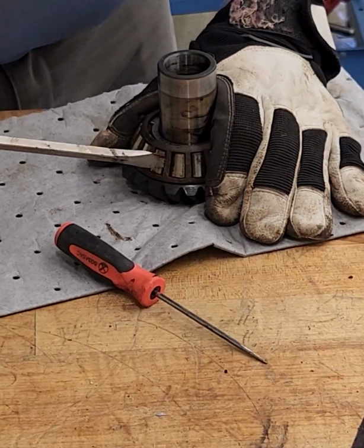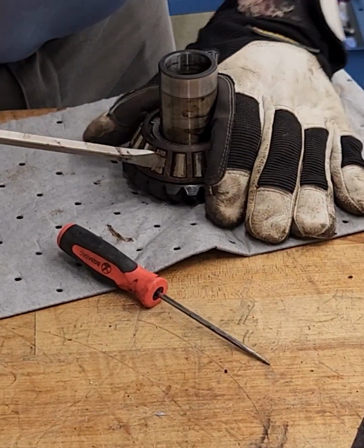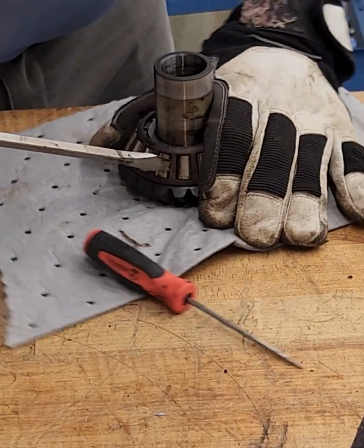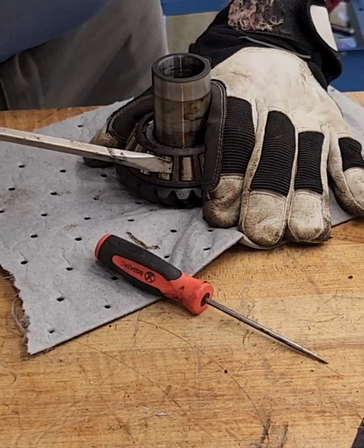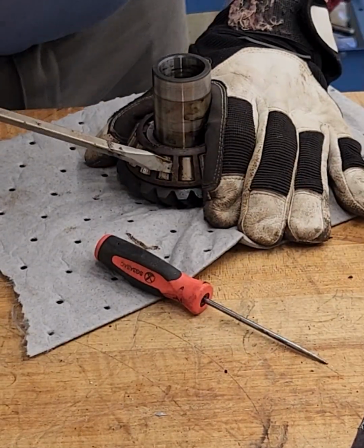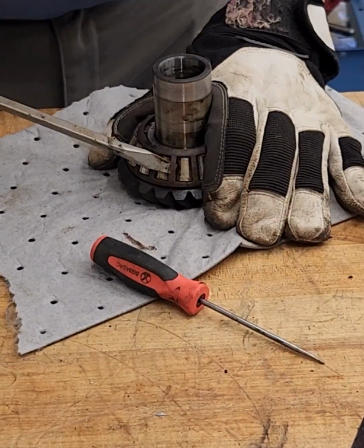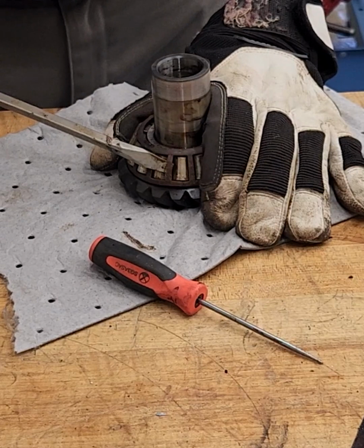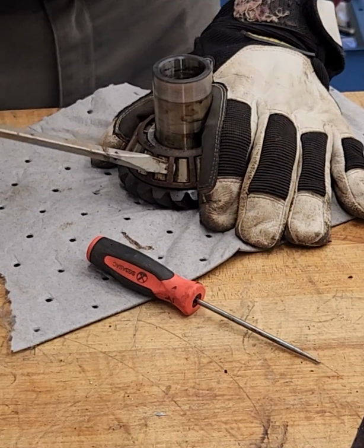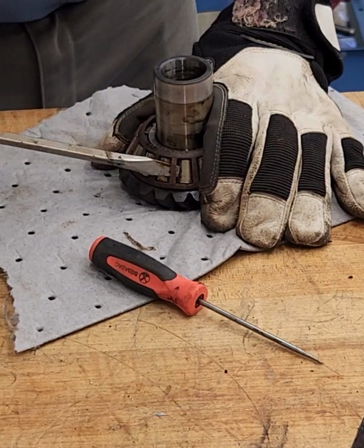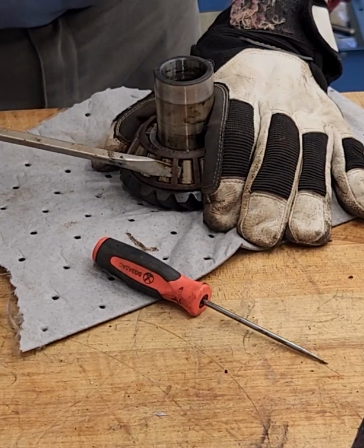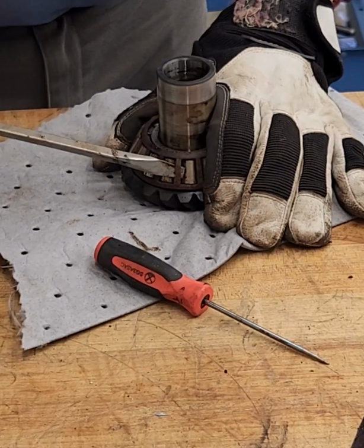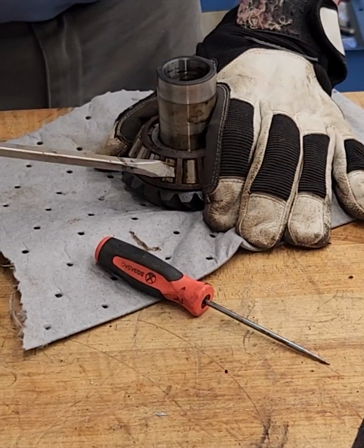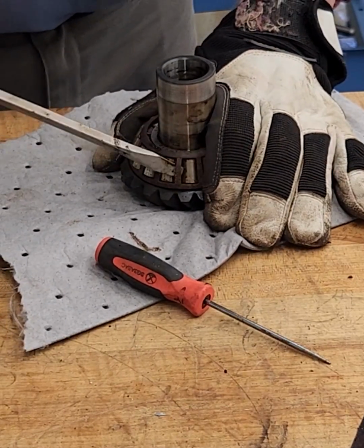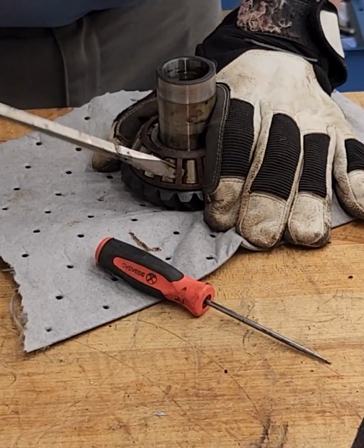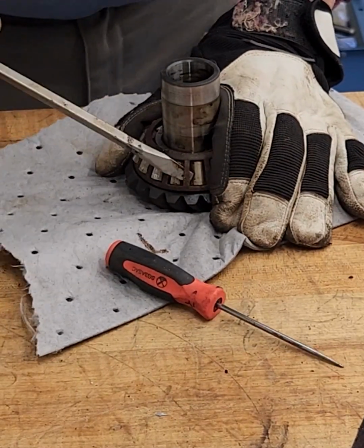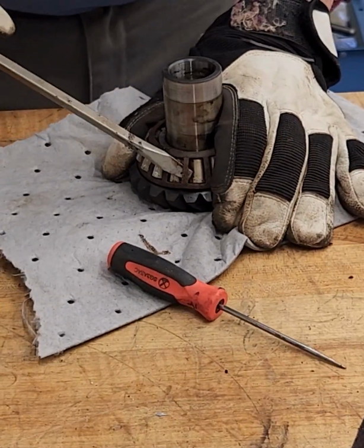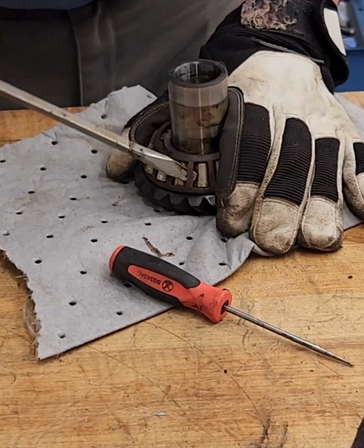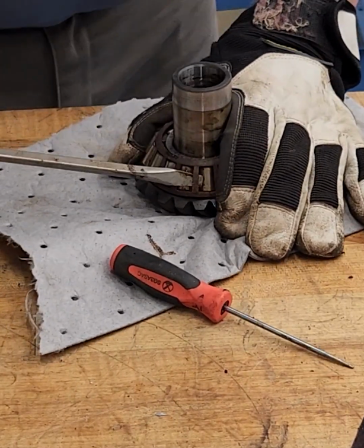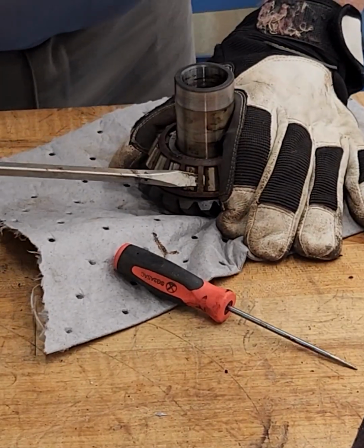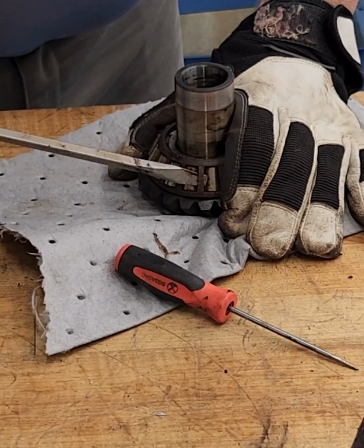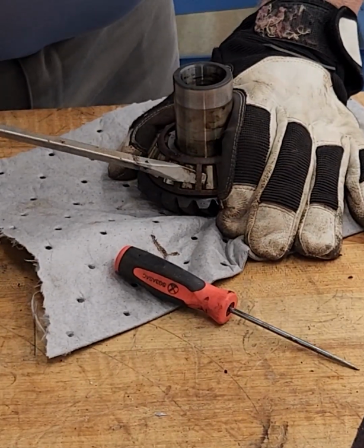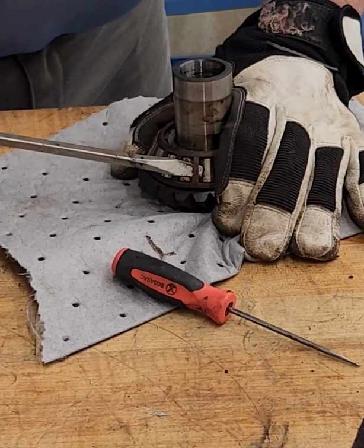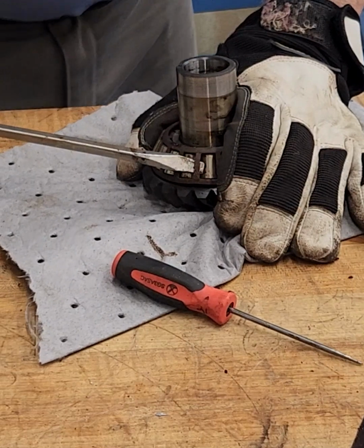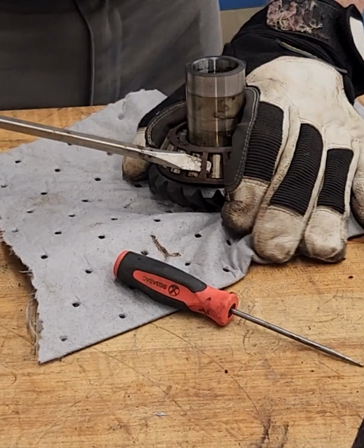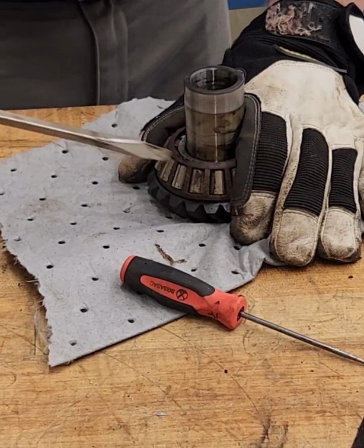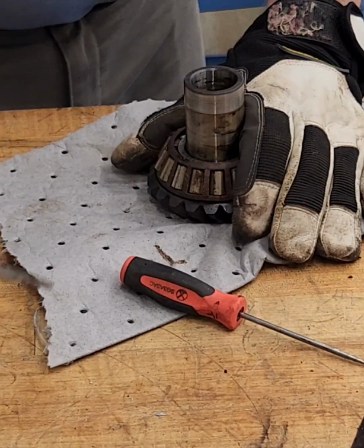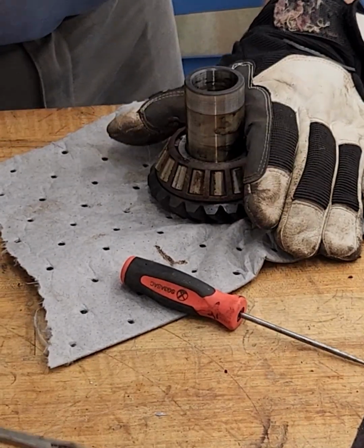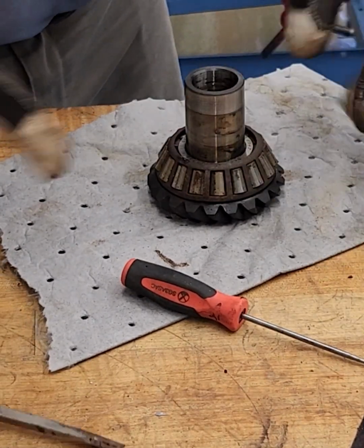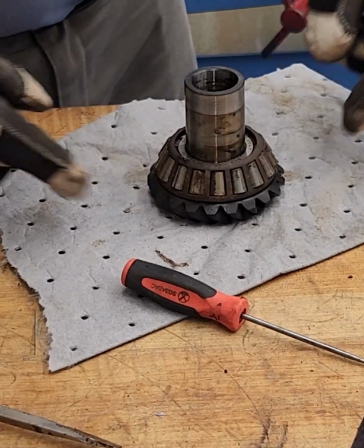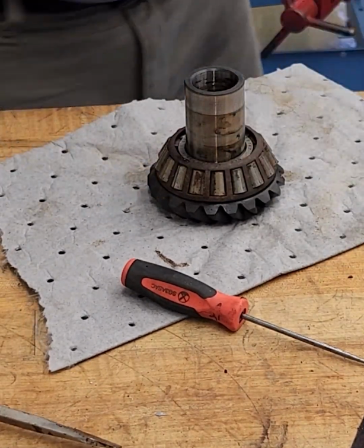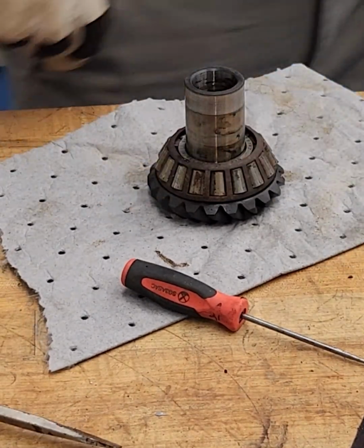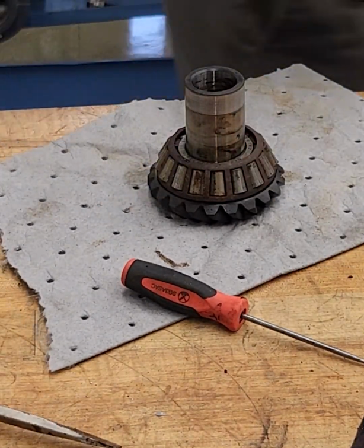I've got a screwdriver in here. I'm just going to take that screwdriver and work it in there, and then I'll get a pair of wire cutters and cut that cage off.